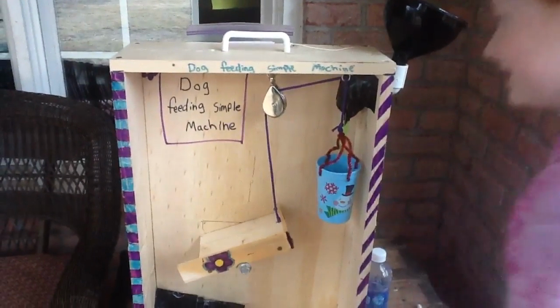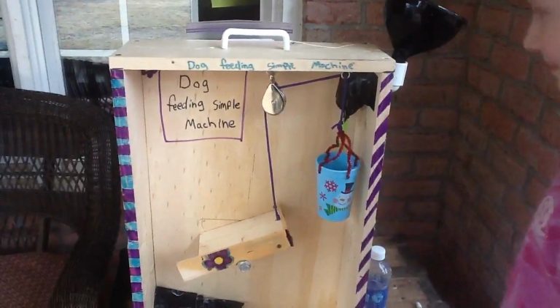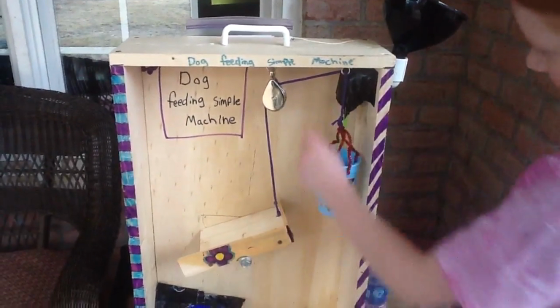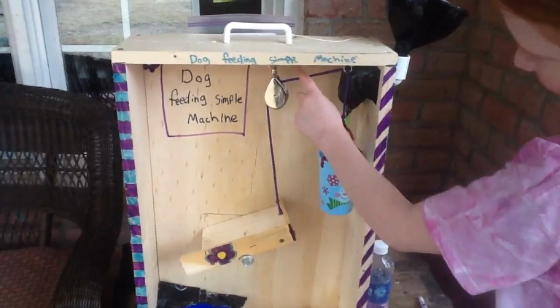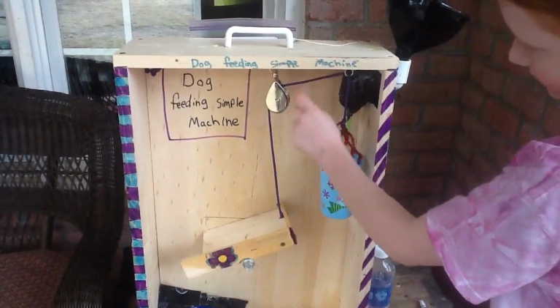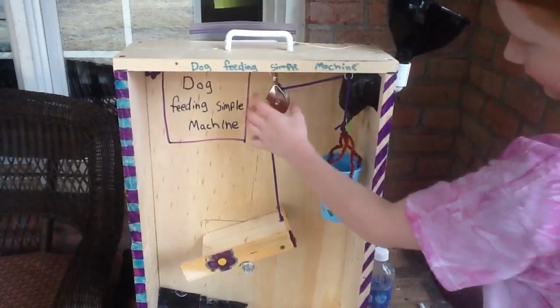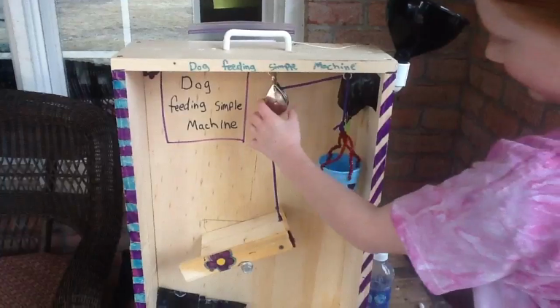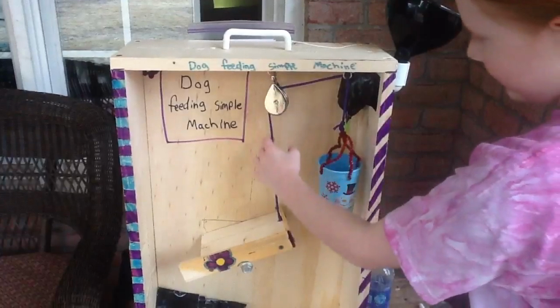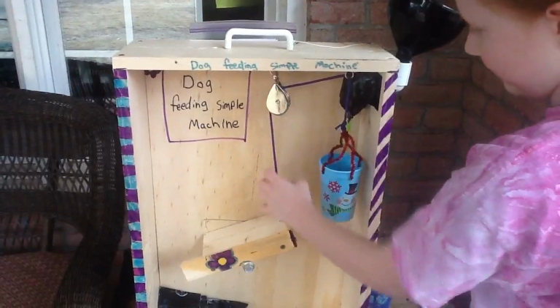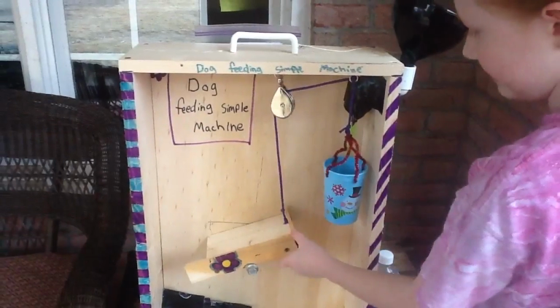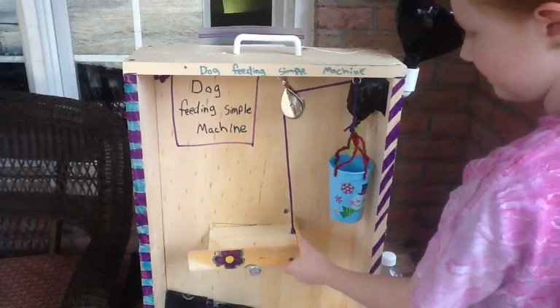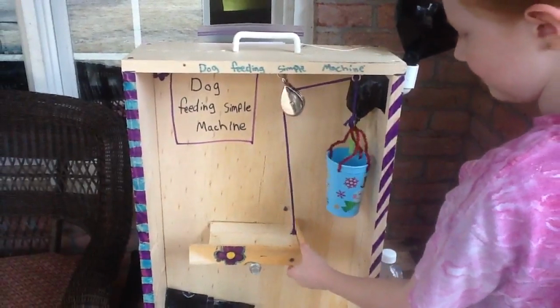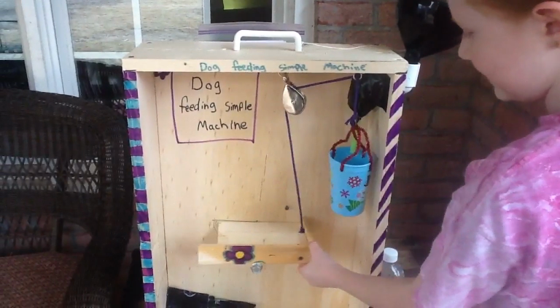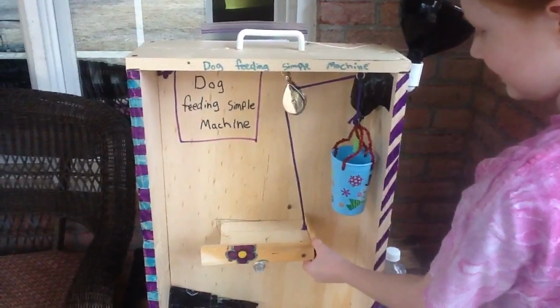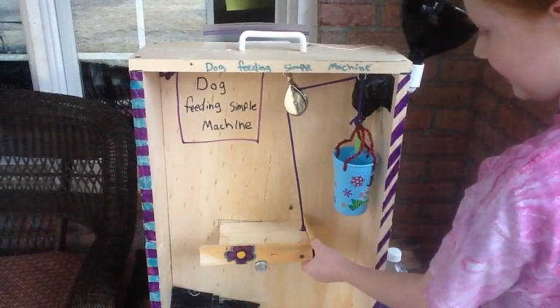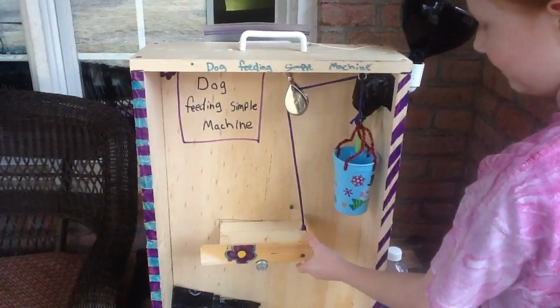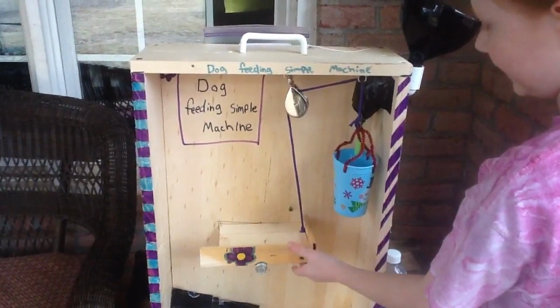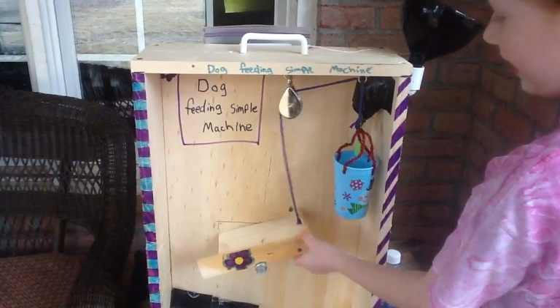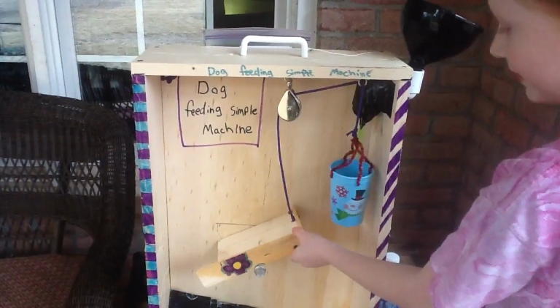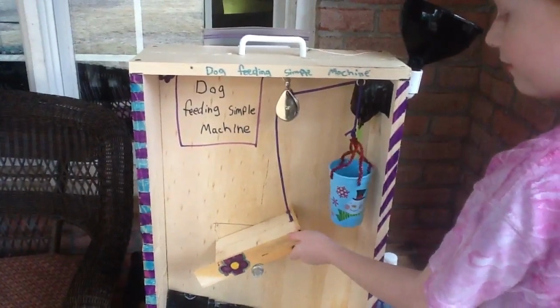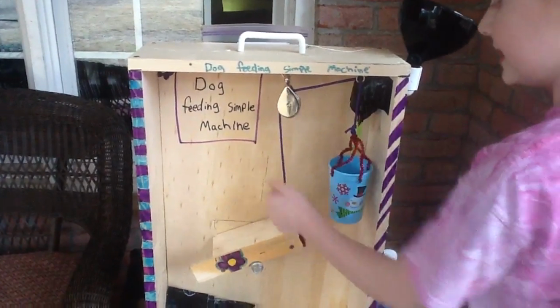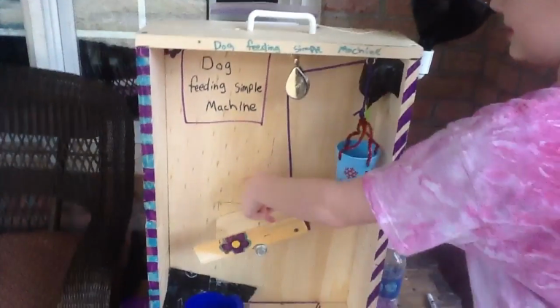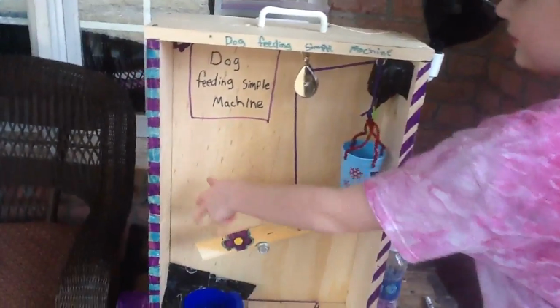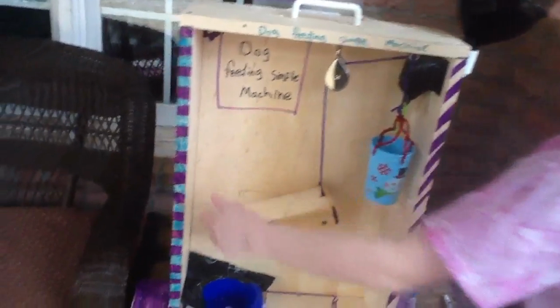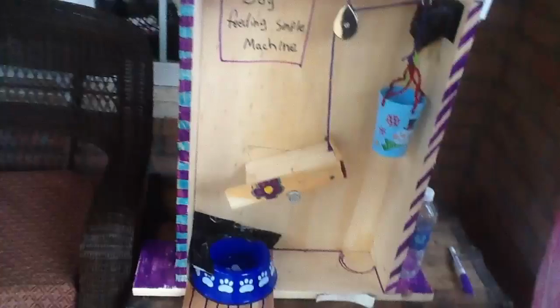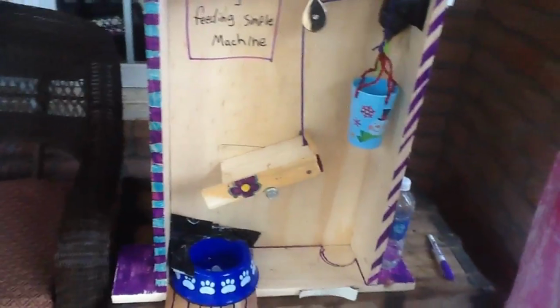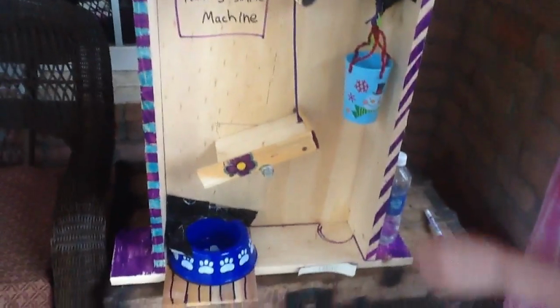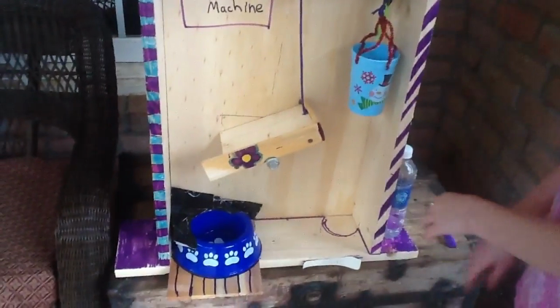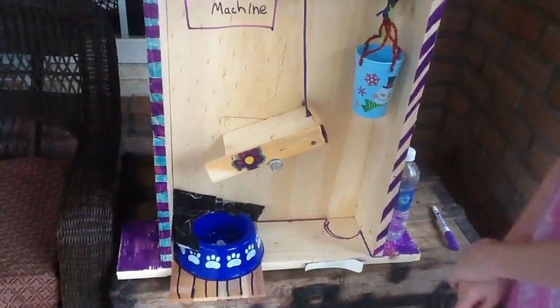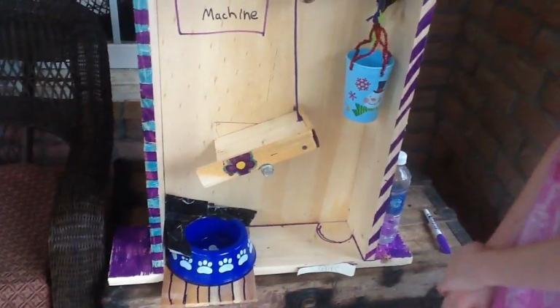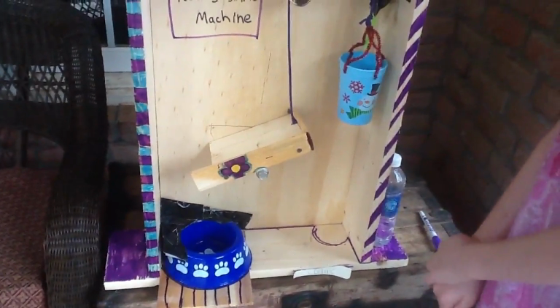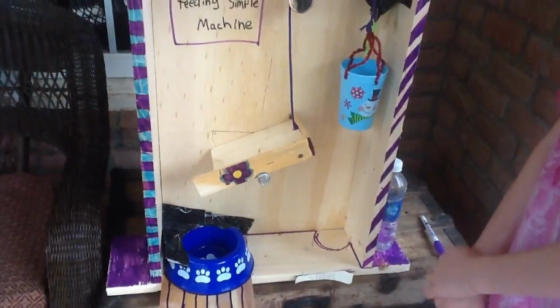And with the help of the pulley, the pulley makes the incline plane go up, which sends the dog food down with some more help of gravity.